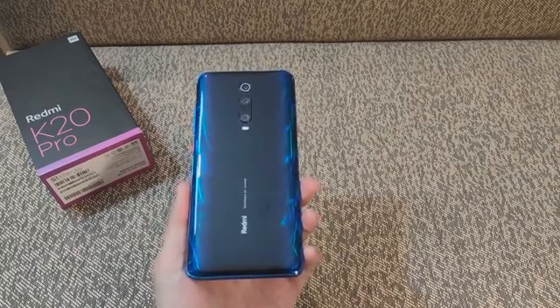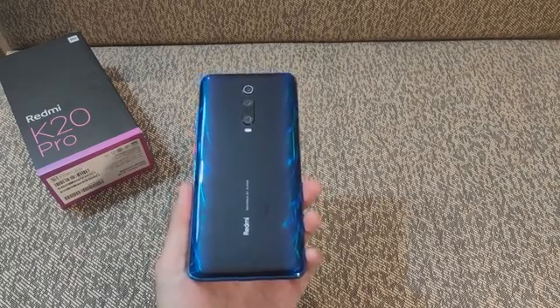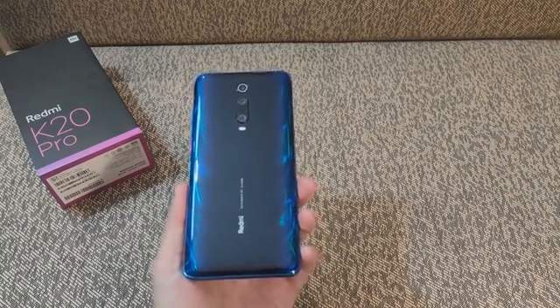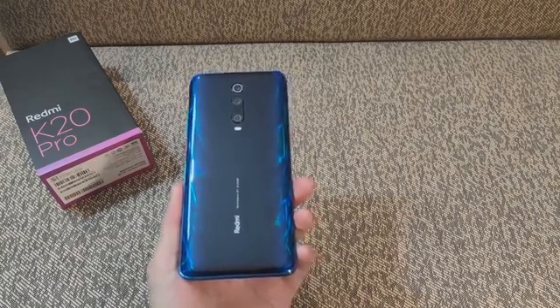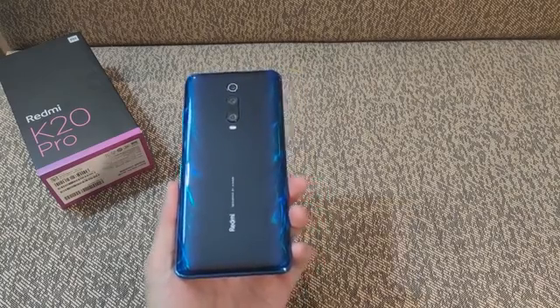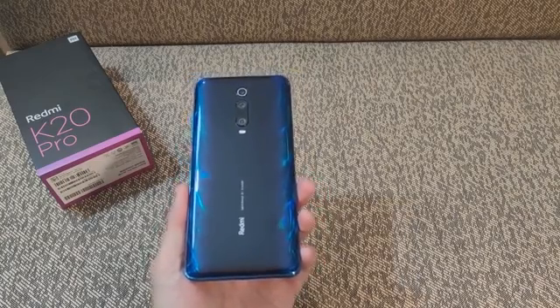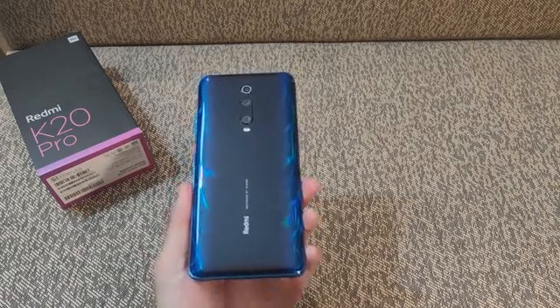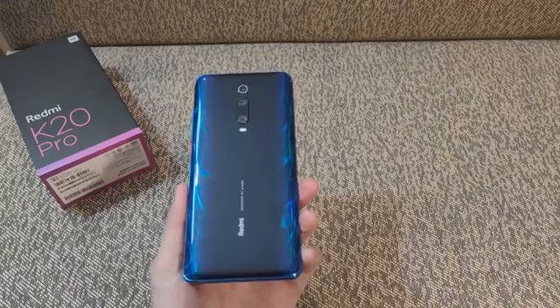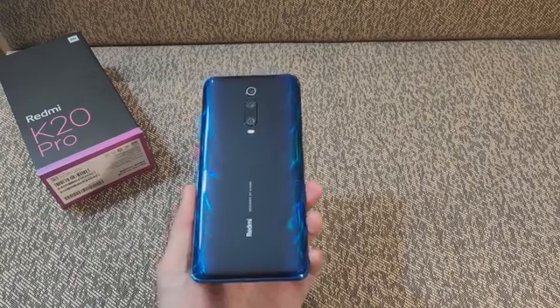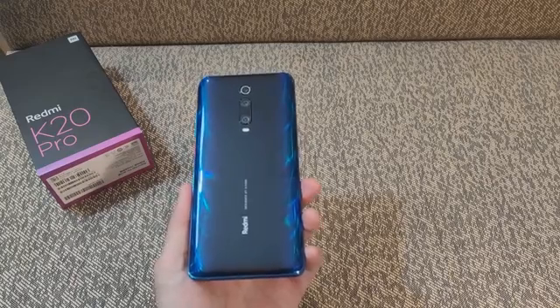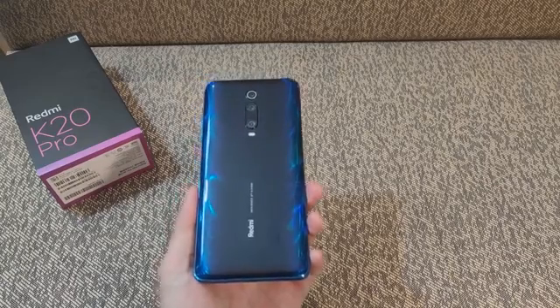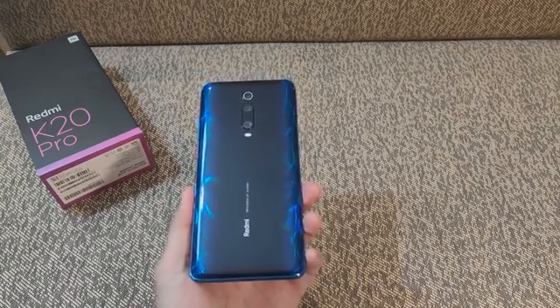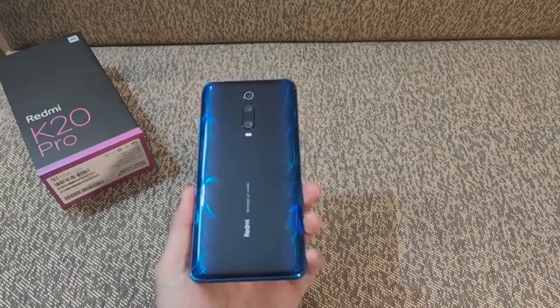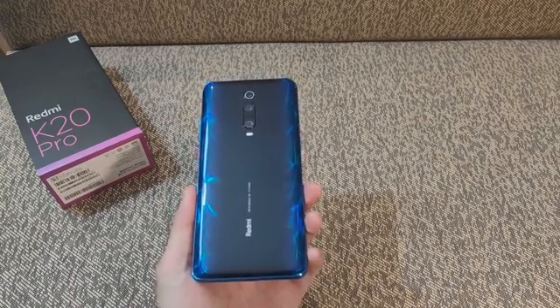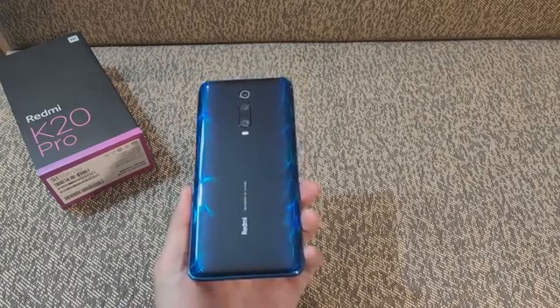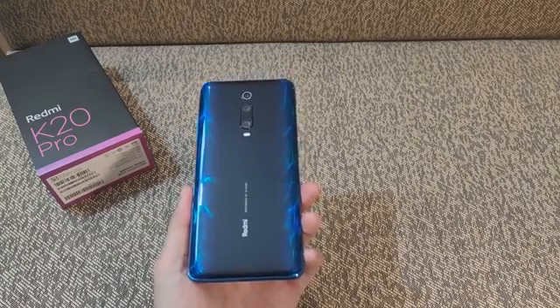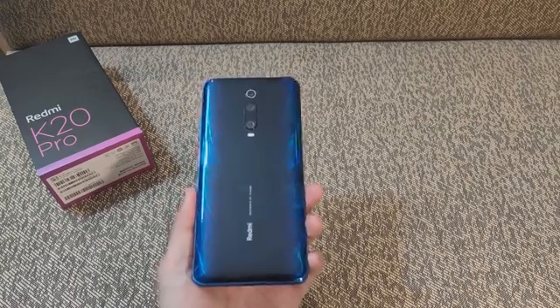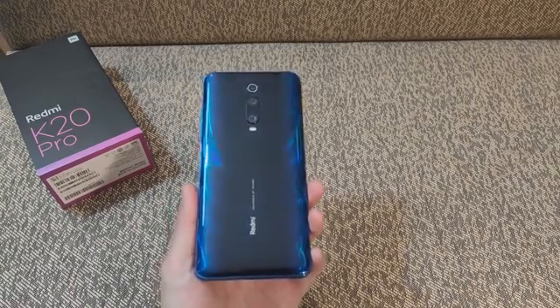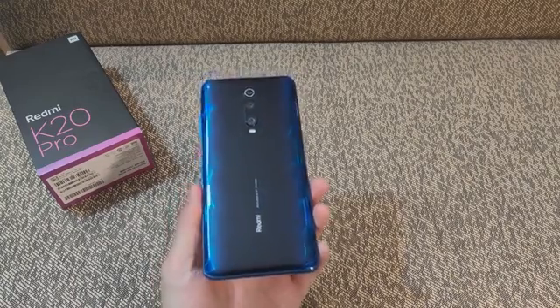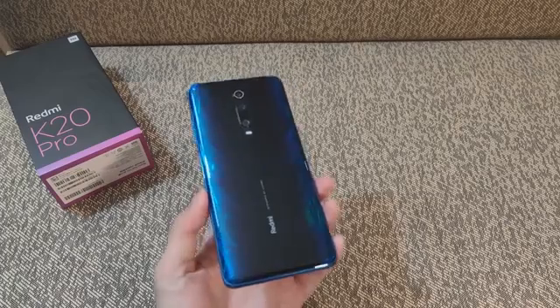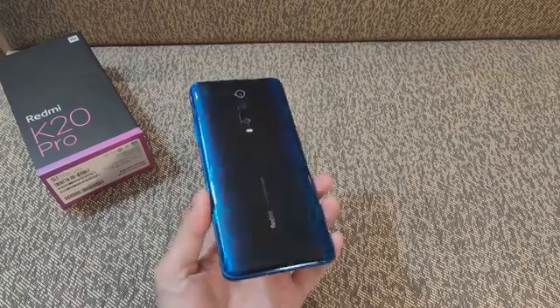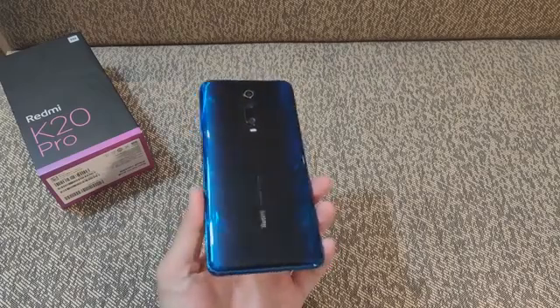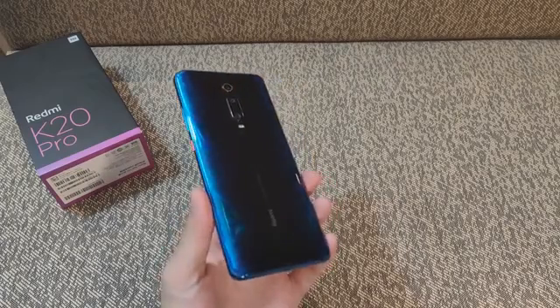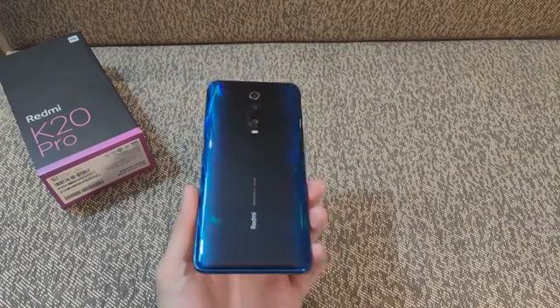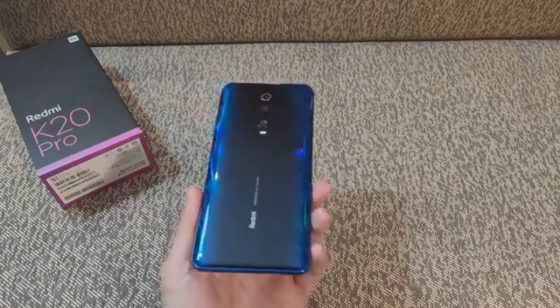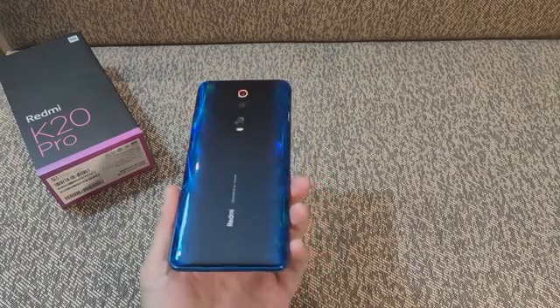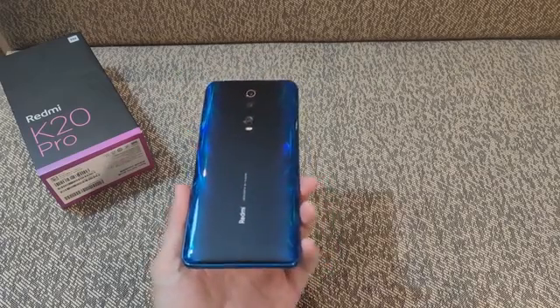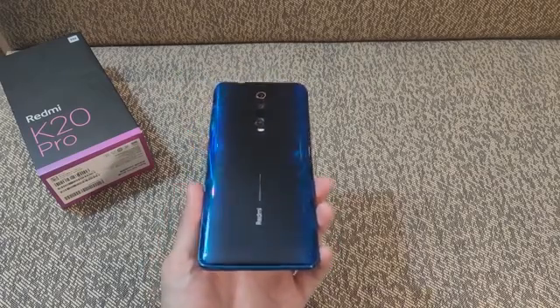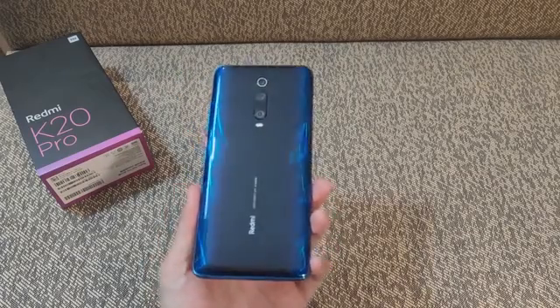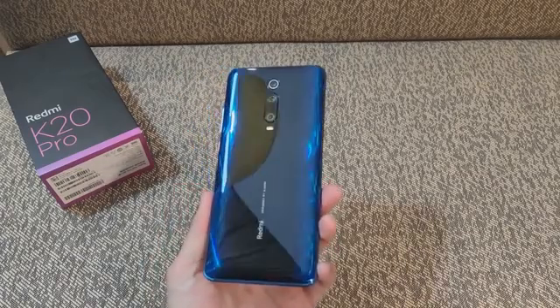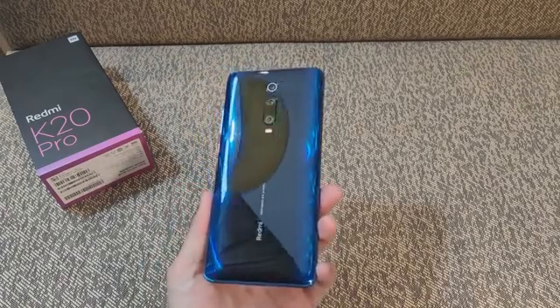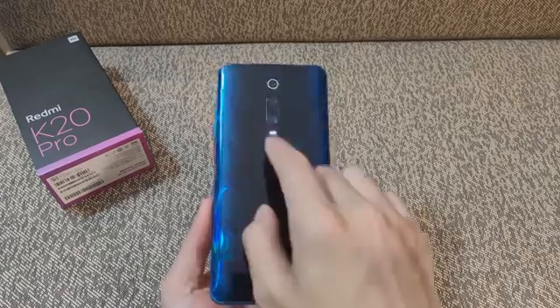The Redmi K20 devices will have Game Turbo 2.0 that allocates resources for gaming. In addition, the mode implements a smart switch from WiFi to 4G networks for smooth connectivity and zero lag.